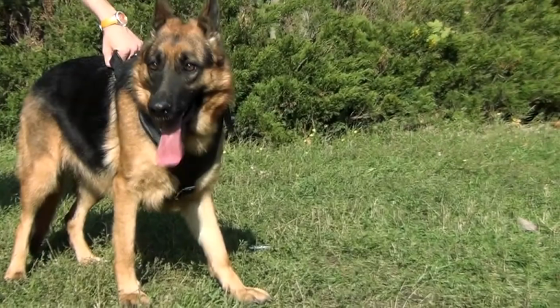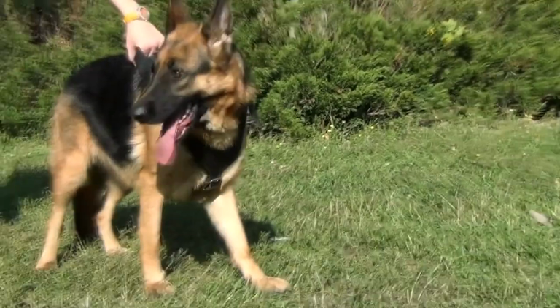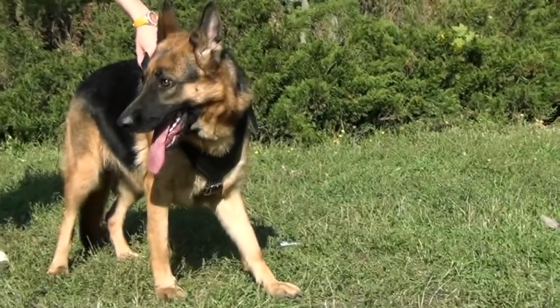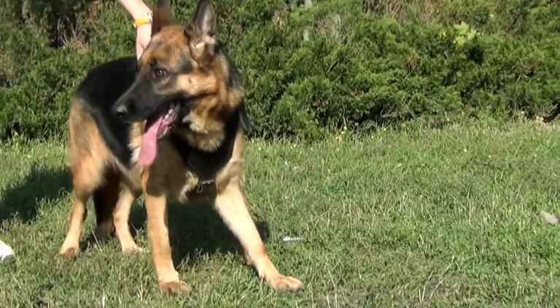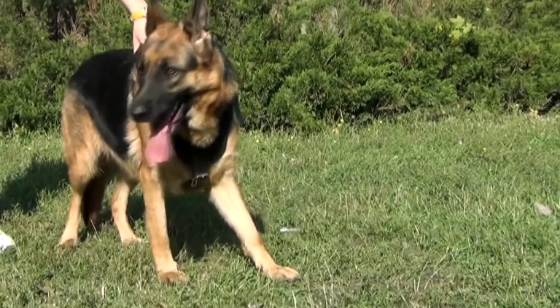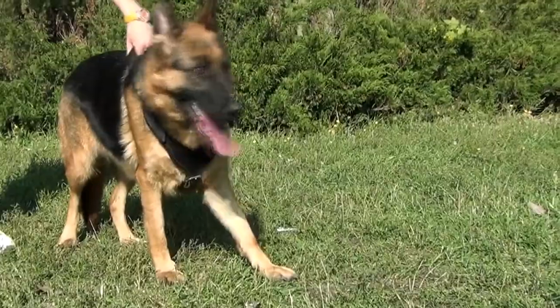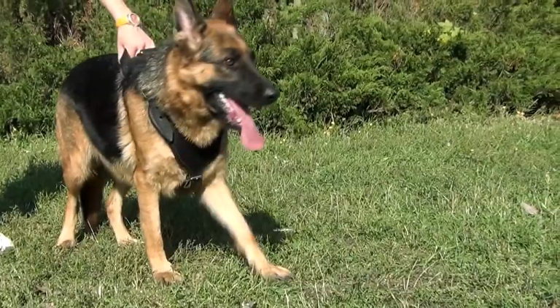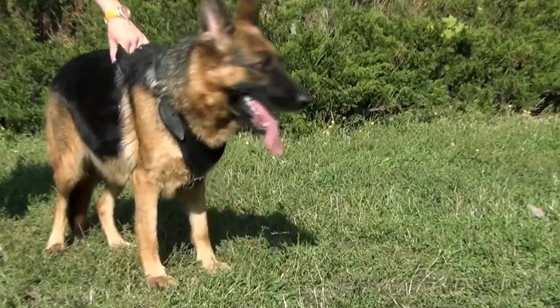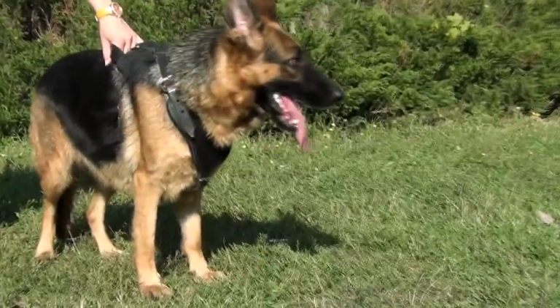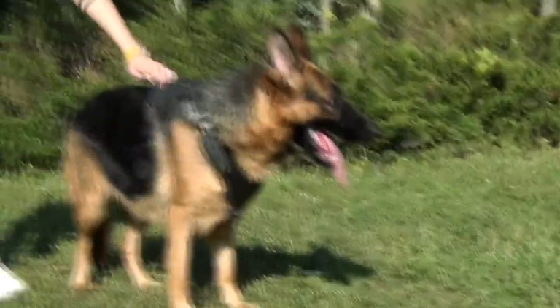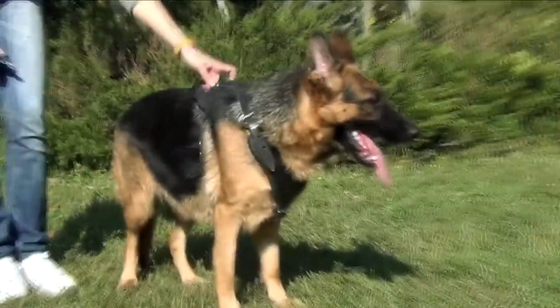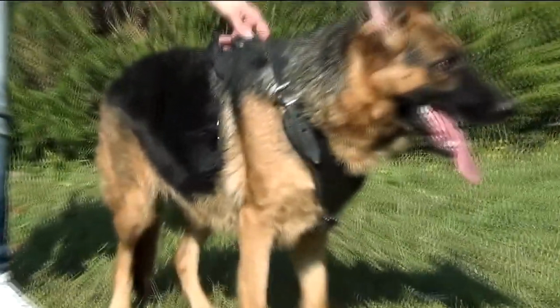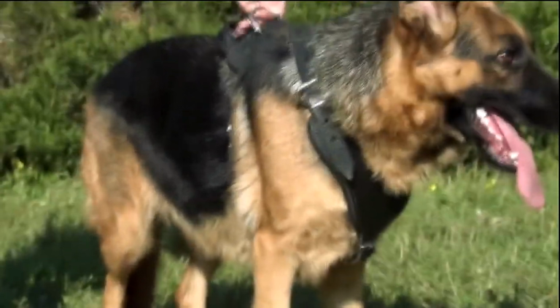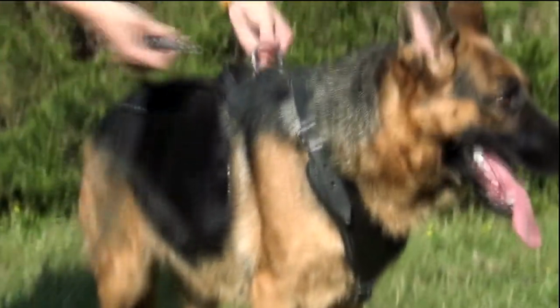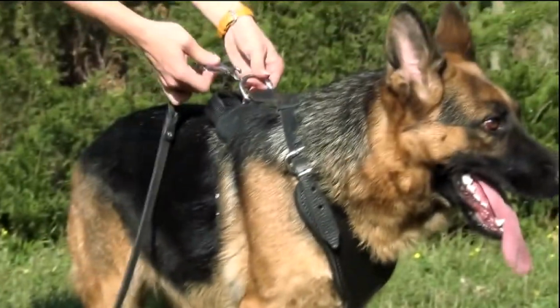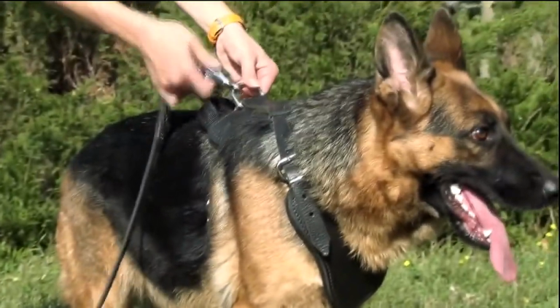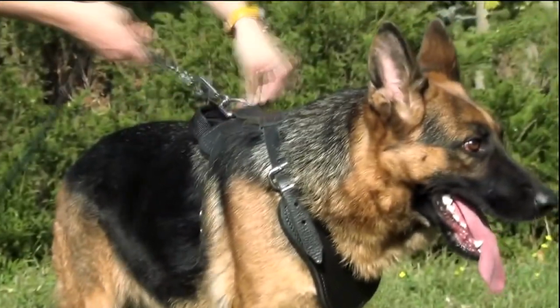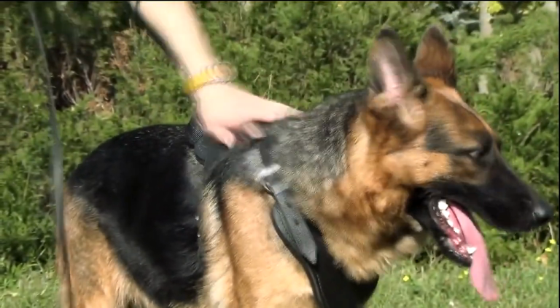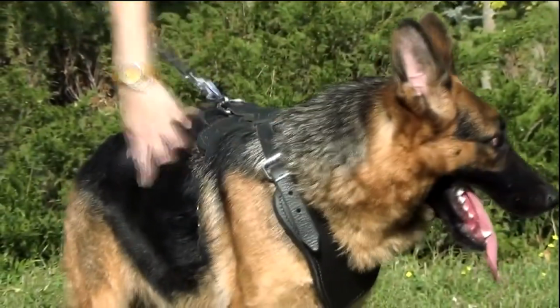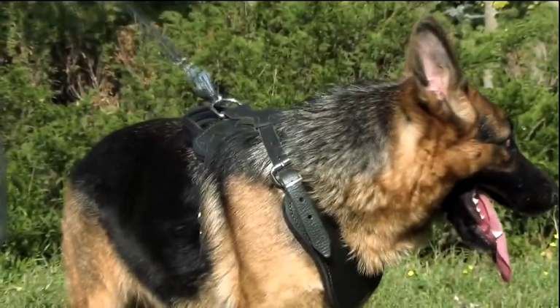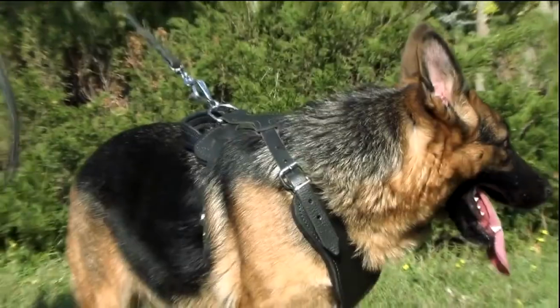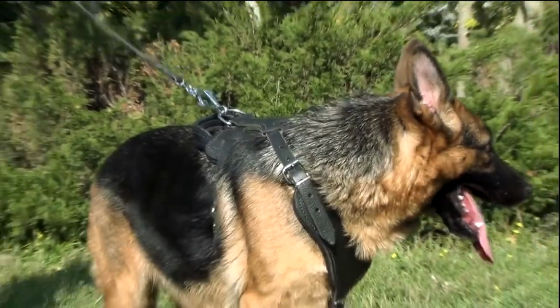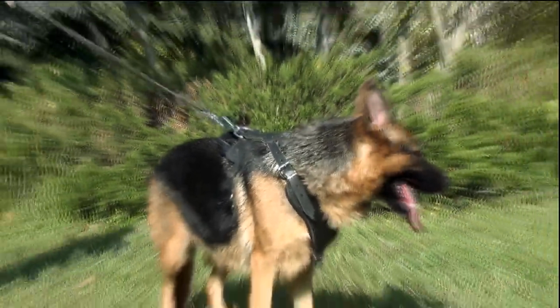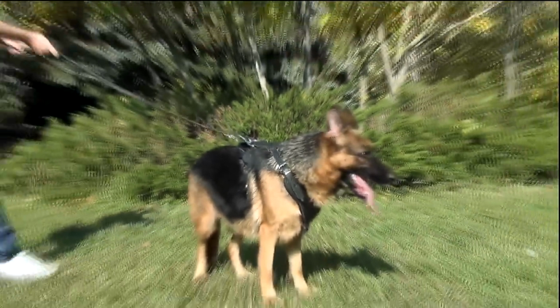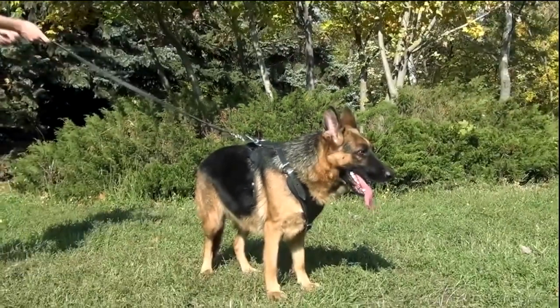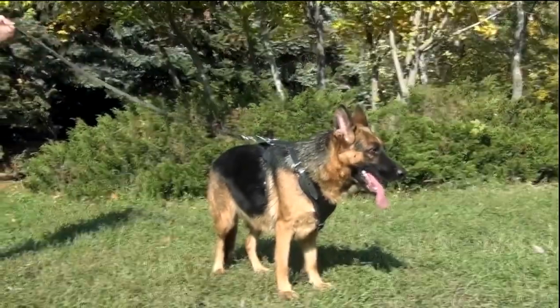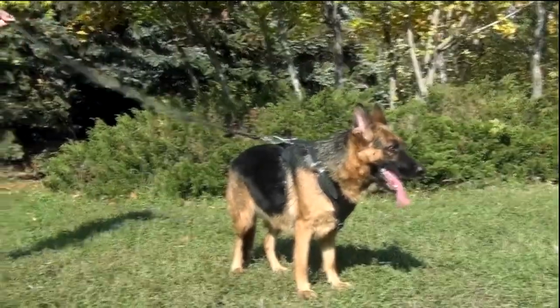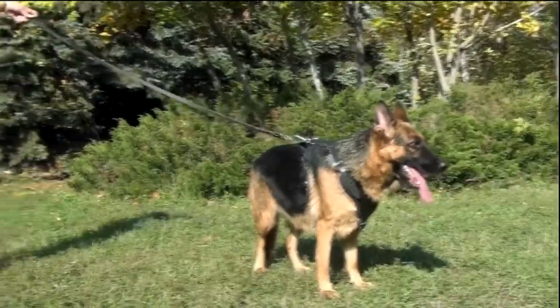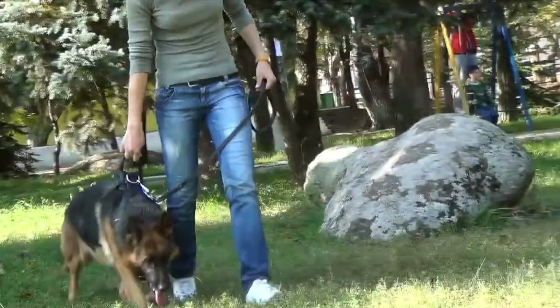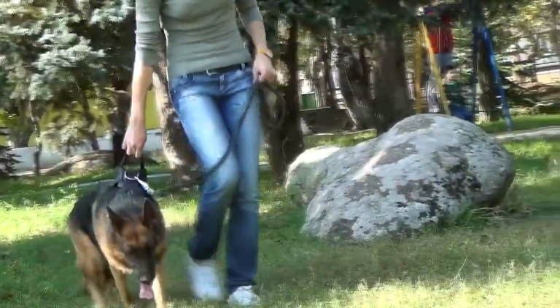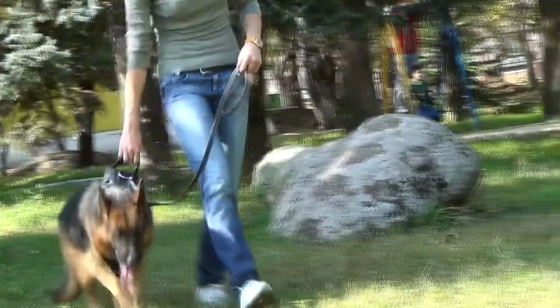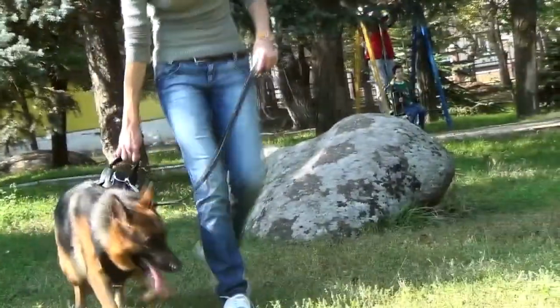The H8 harness has a special wide Y-shaped chest plate for better load distribution and durable wide leather straps, which makes it great for training and walking.